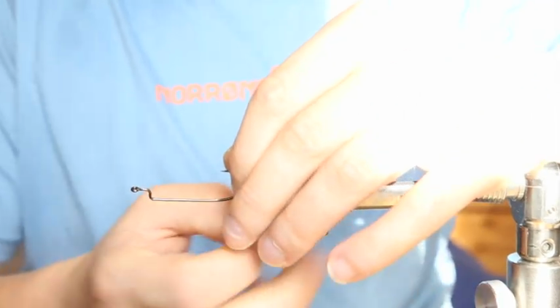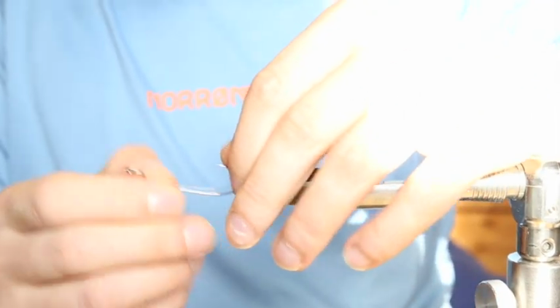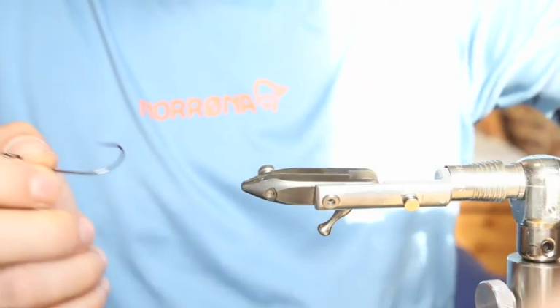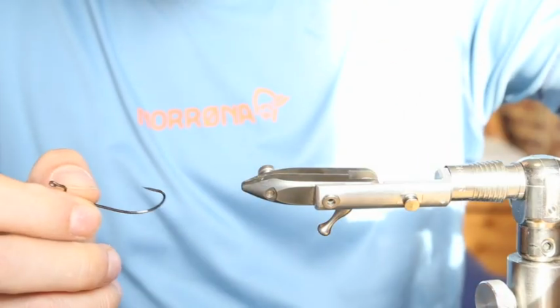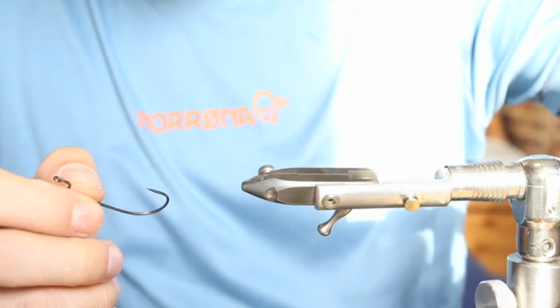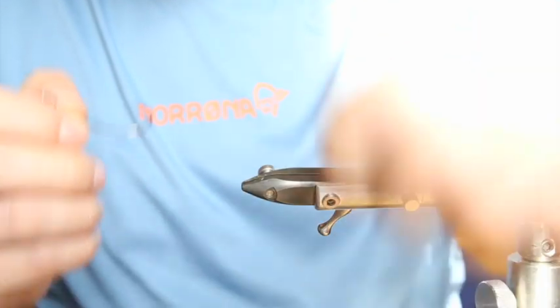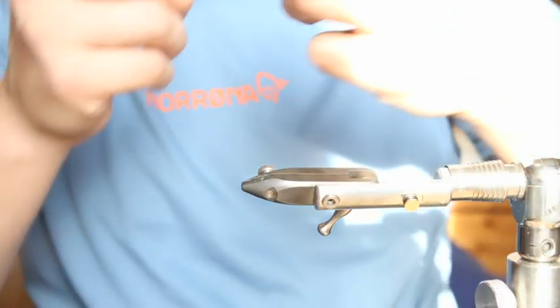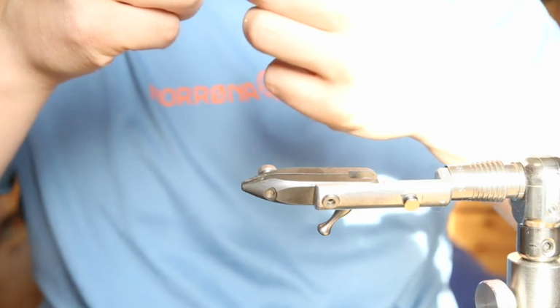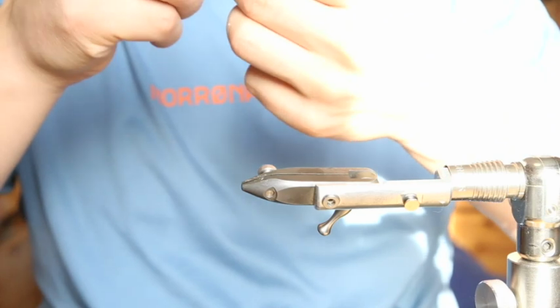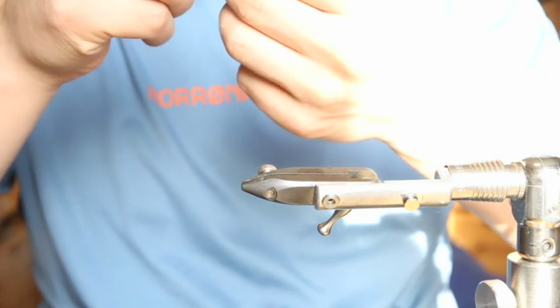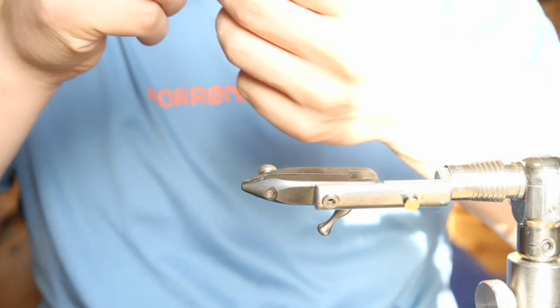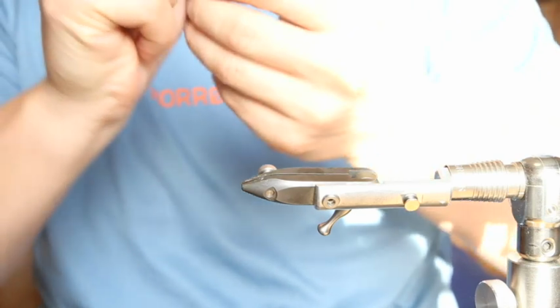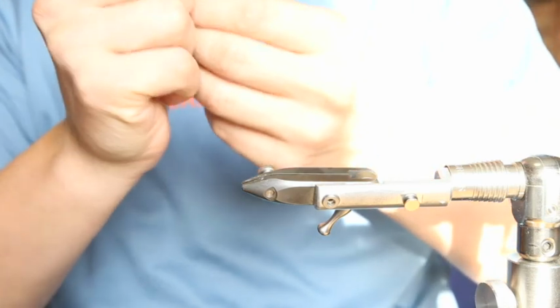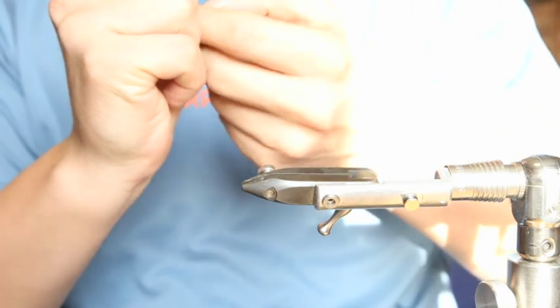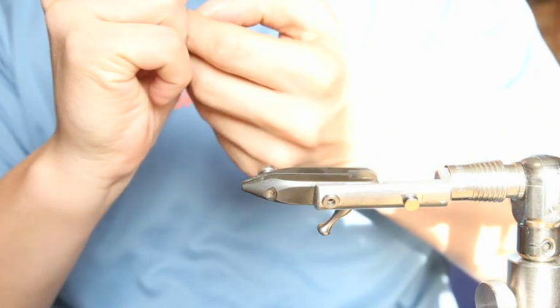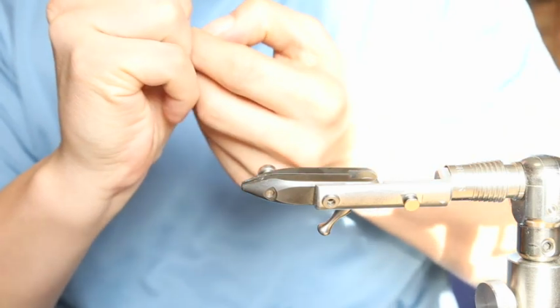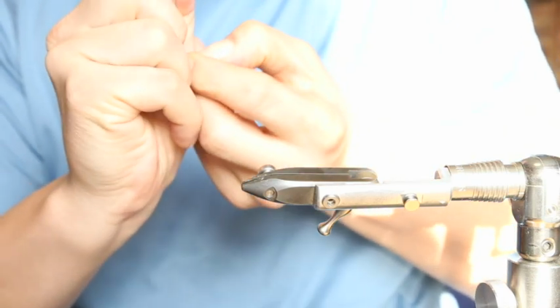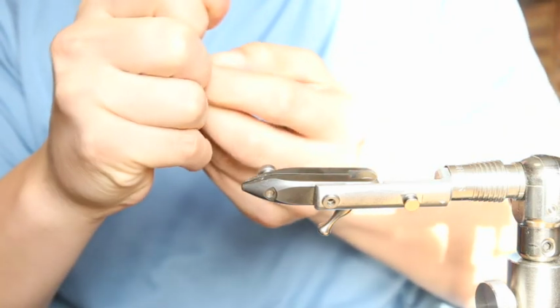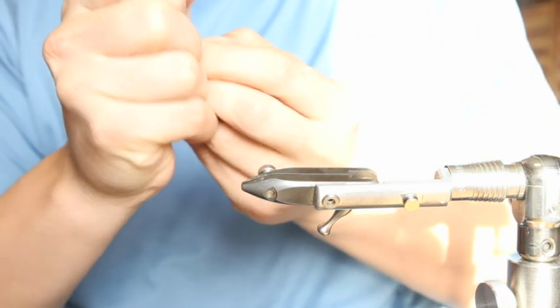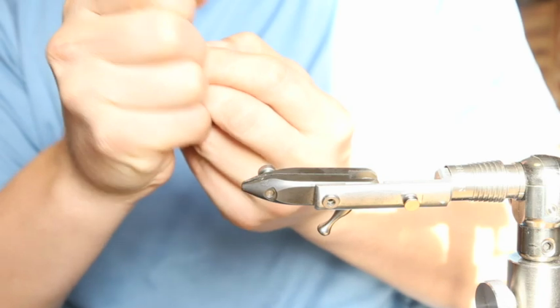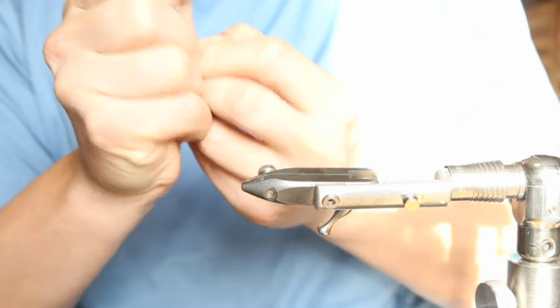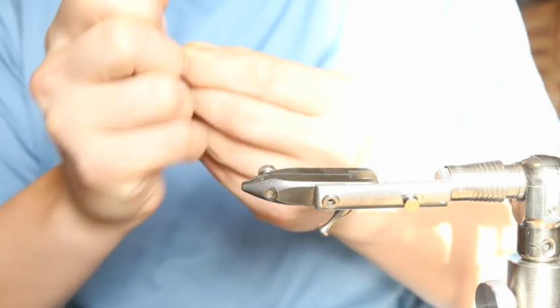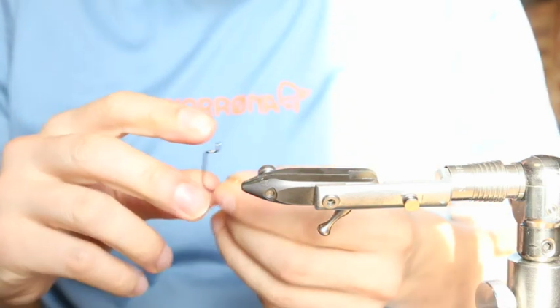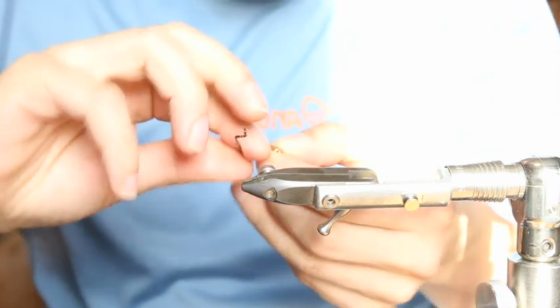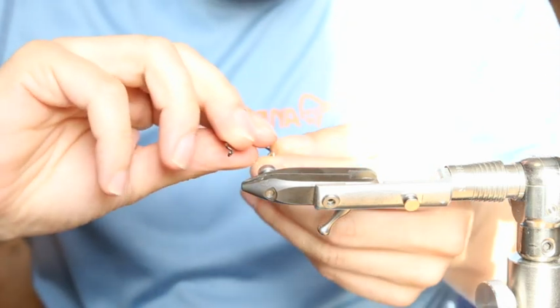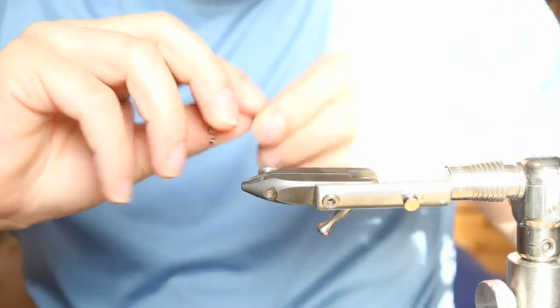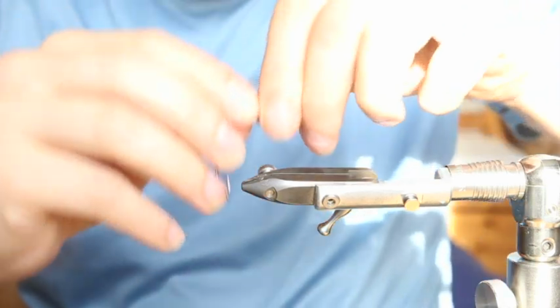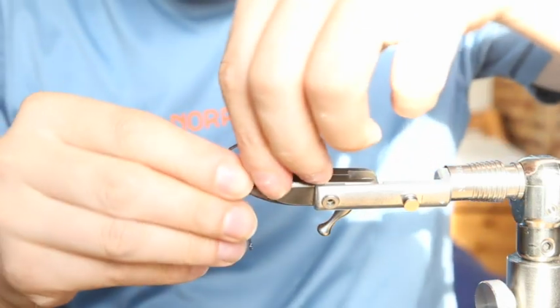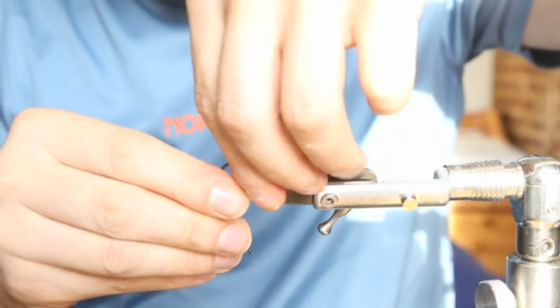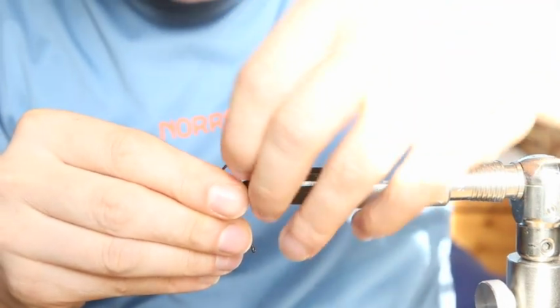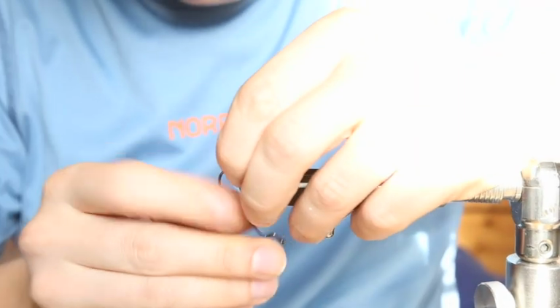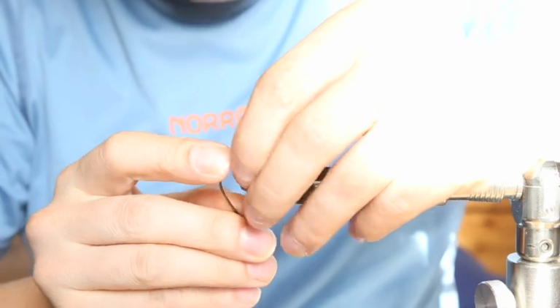We've got this pattern shown by a friend. We put some tungsten beads on top of it — it's always tied a little bit with a barb.